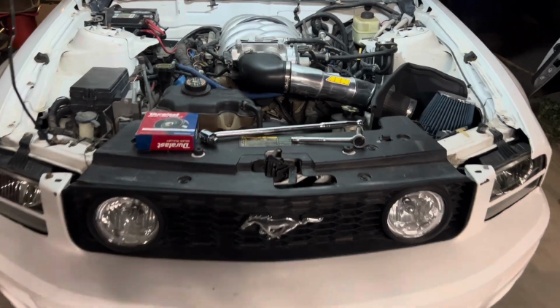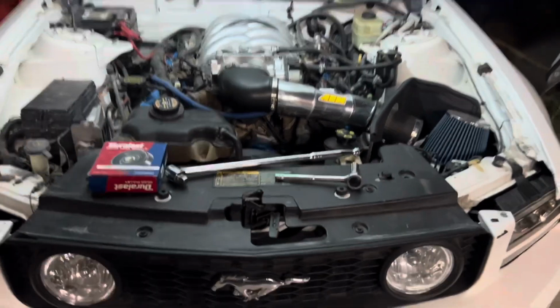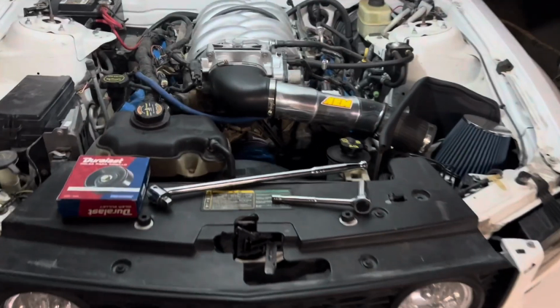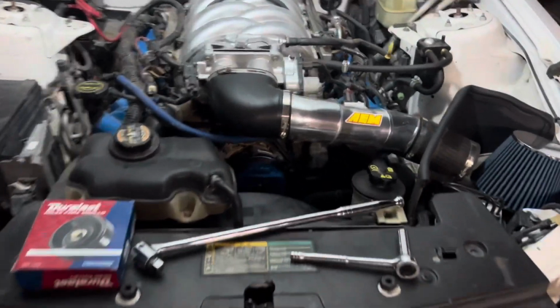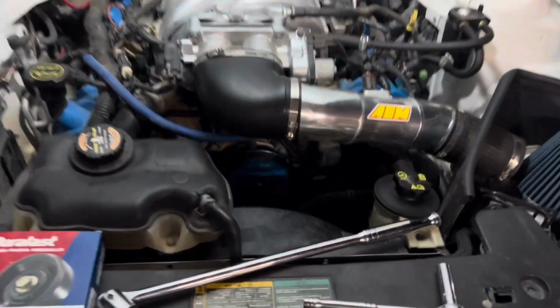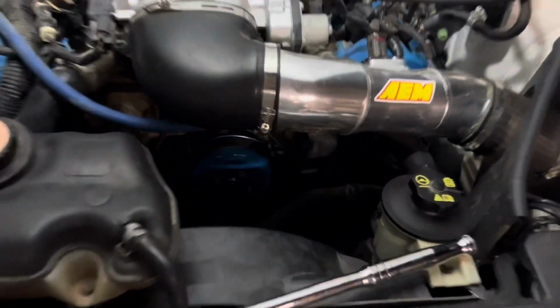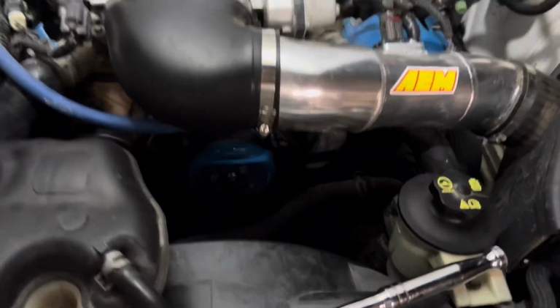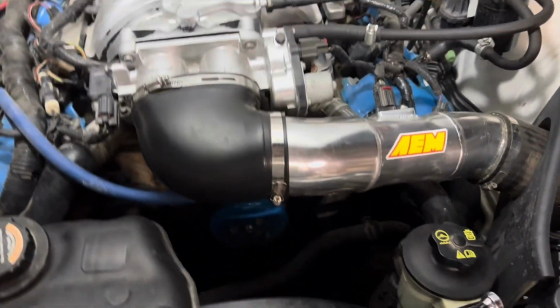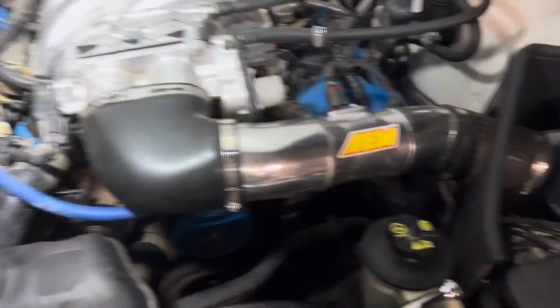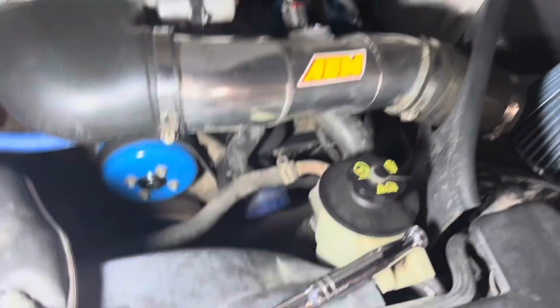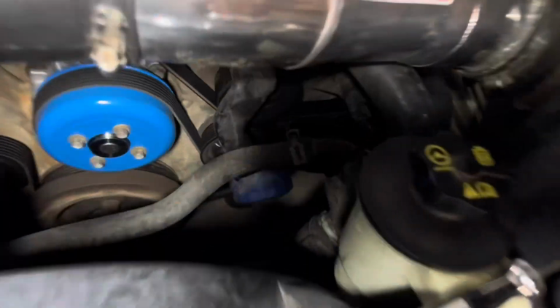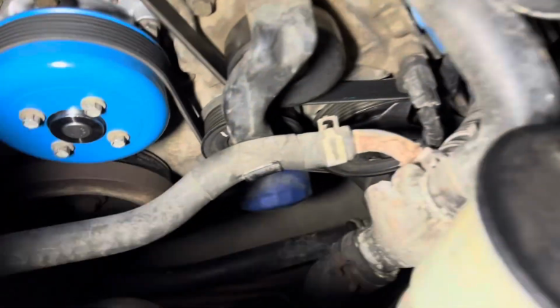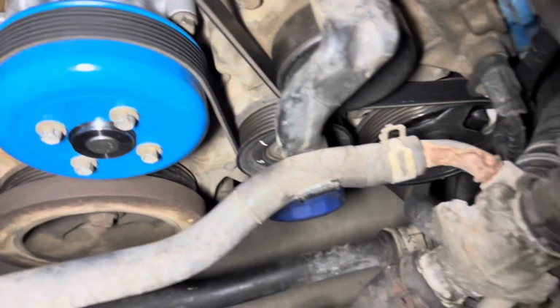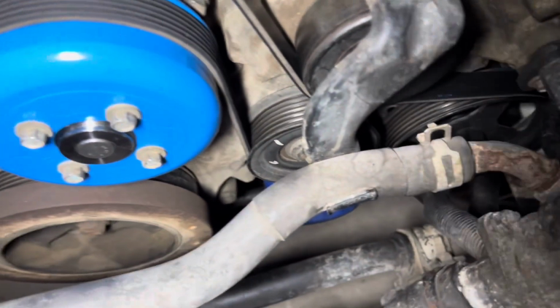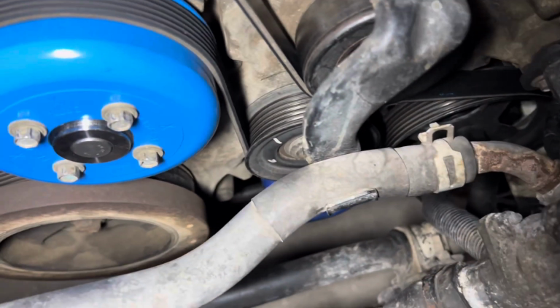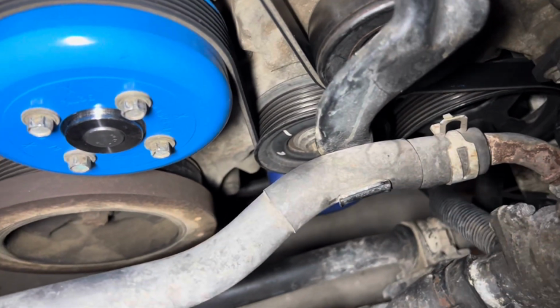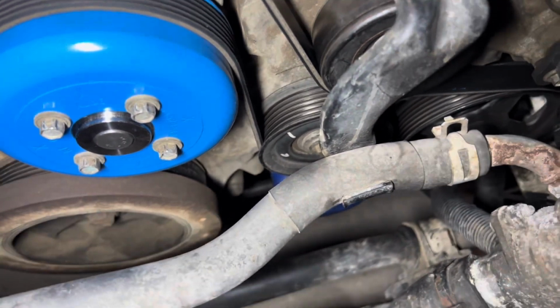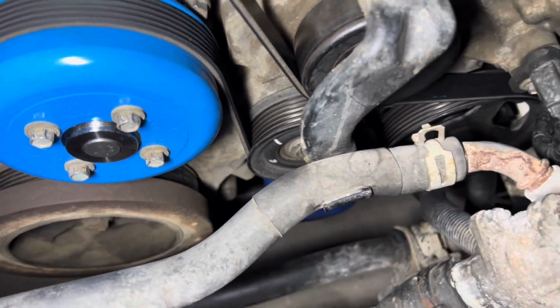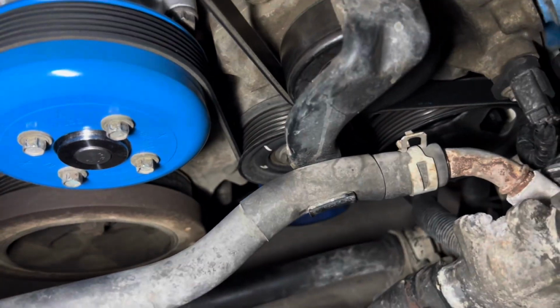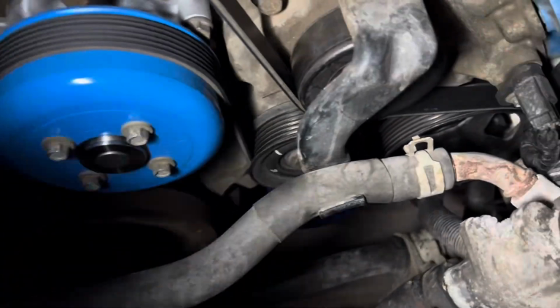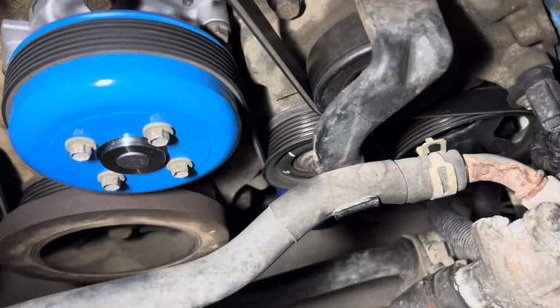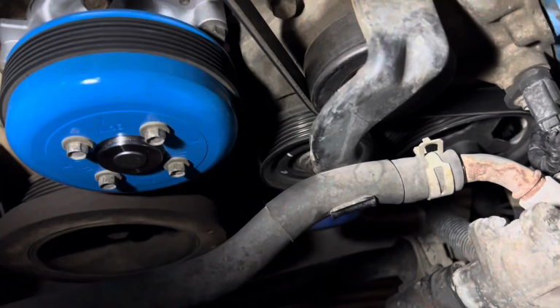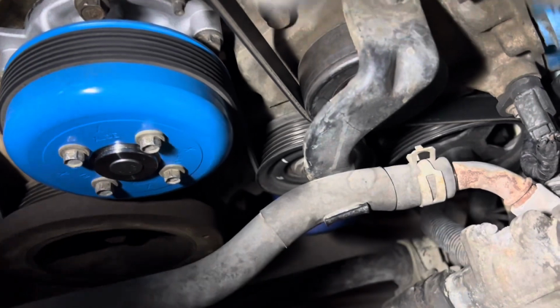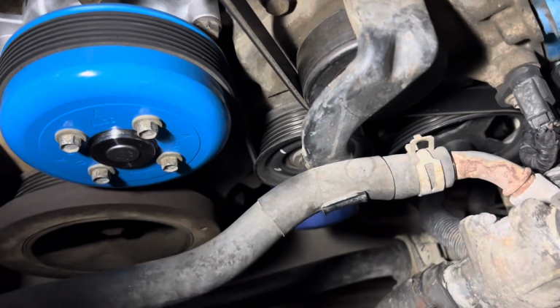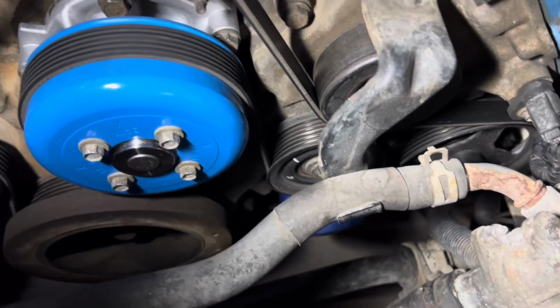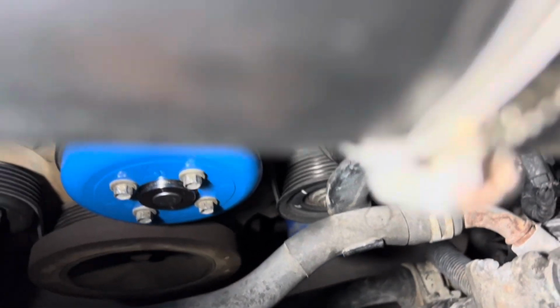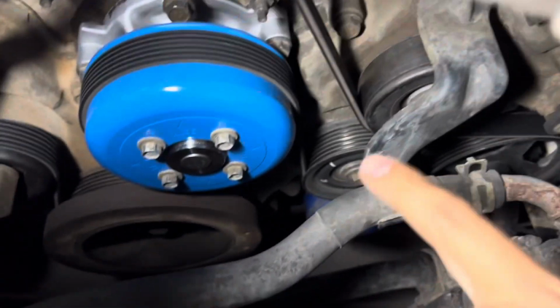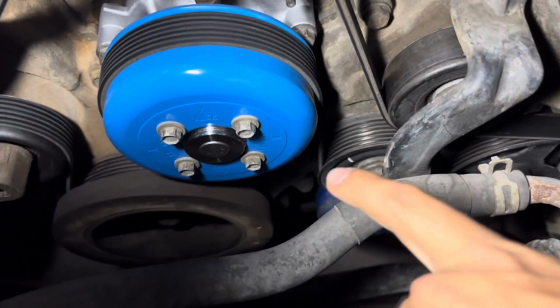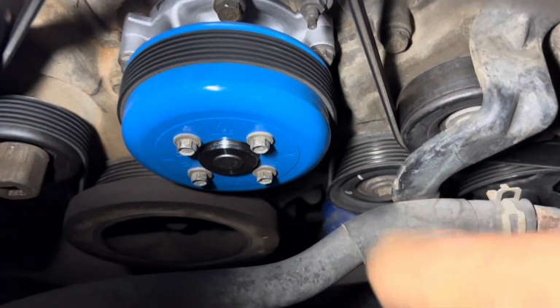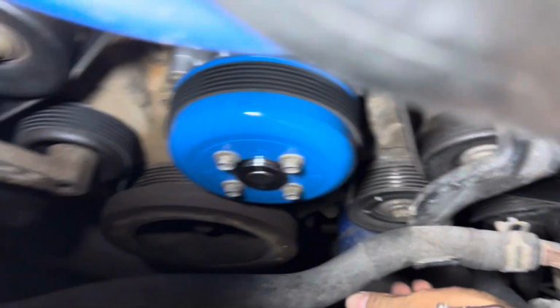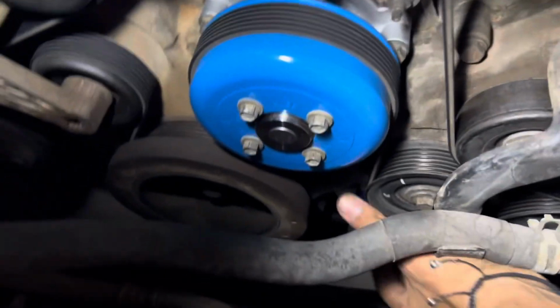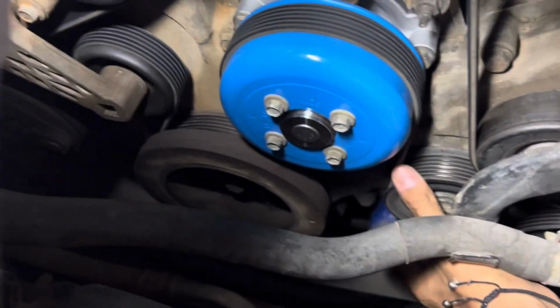Hello guys, so today we're swapping out this idler pulley — that one that's marked with white — because it's been squealing and there's actually play on it.